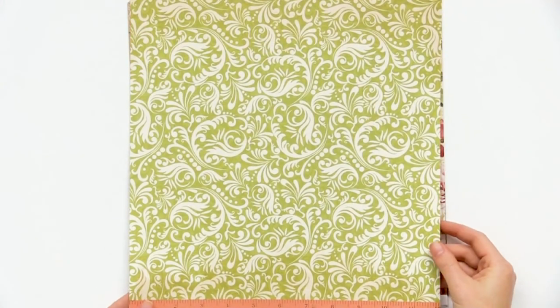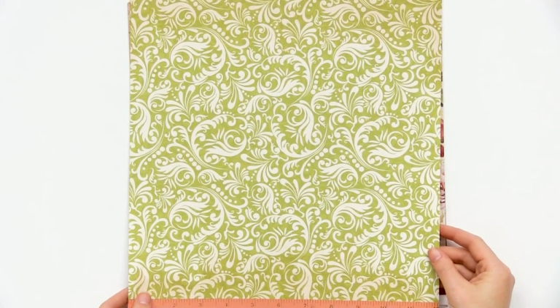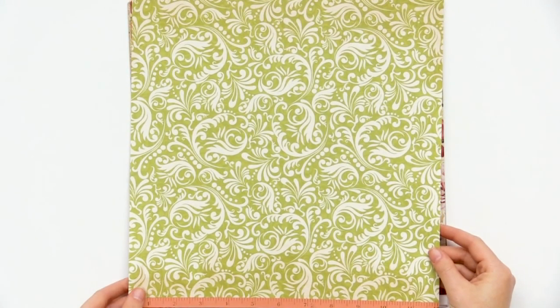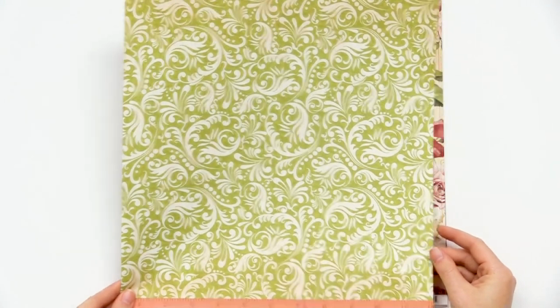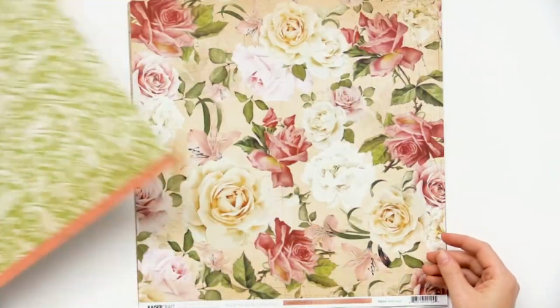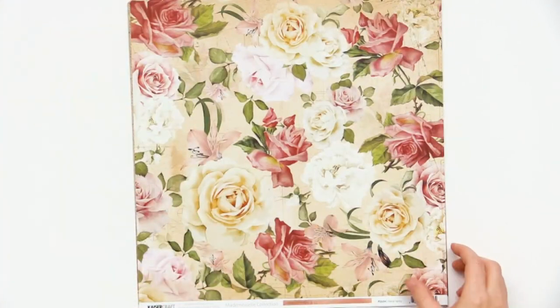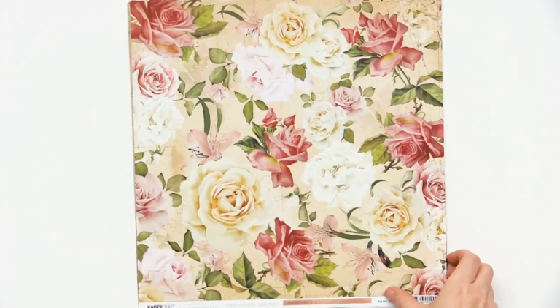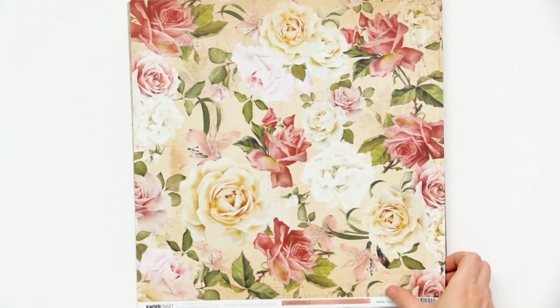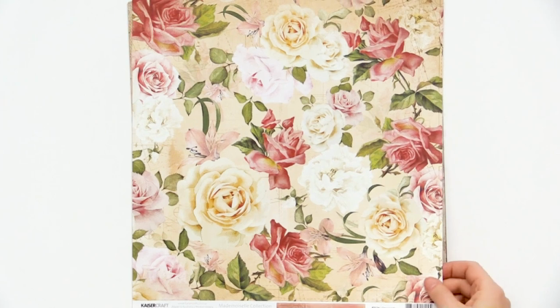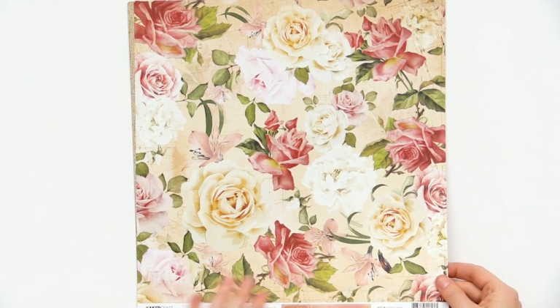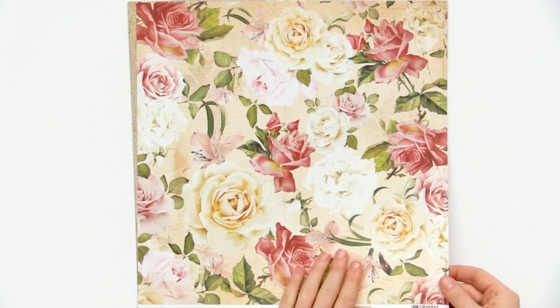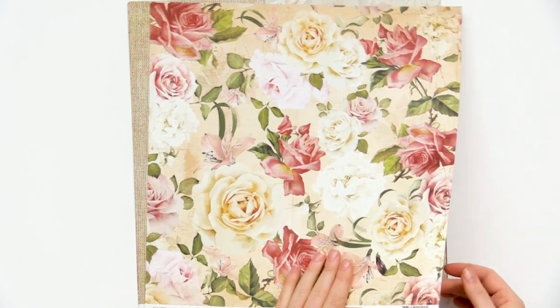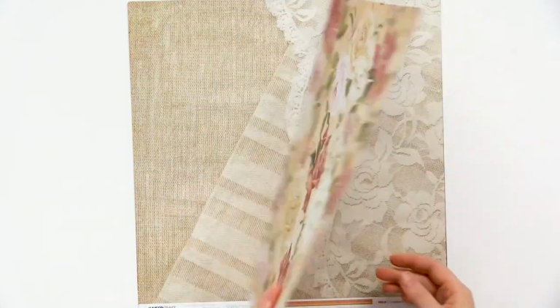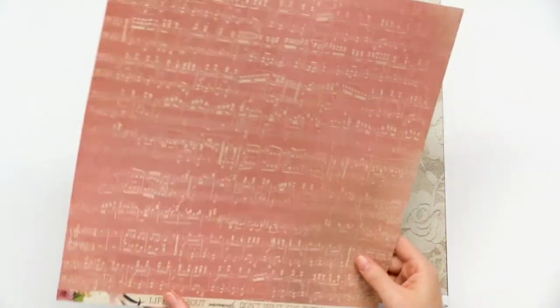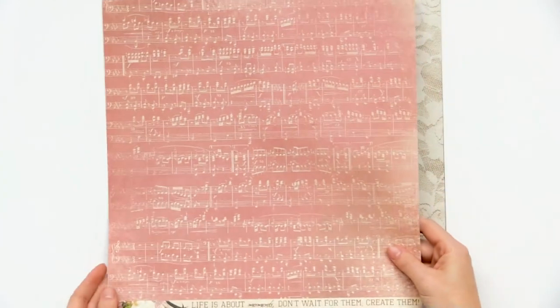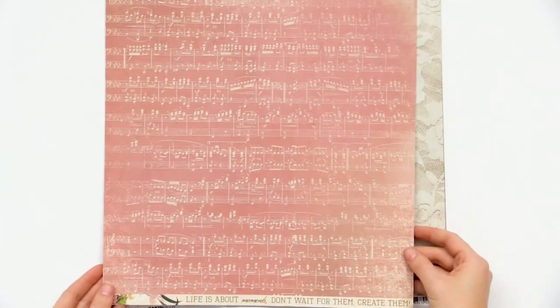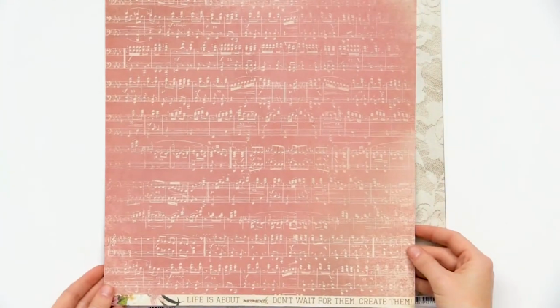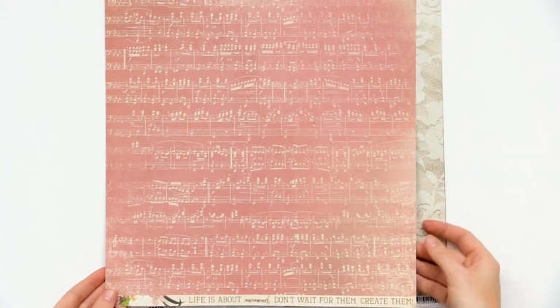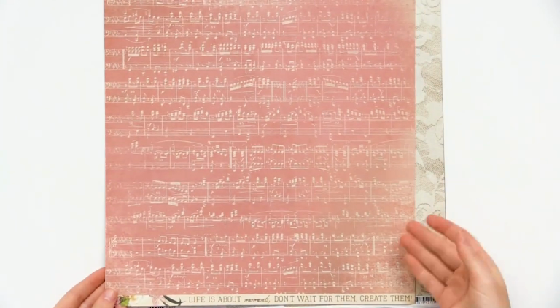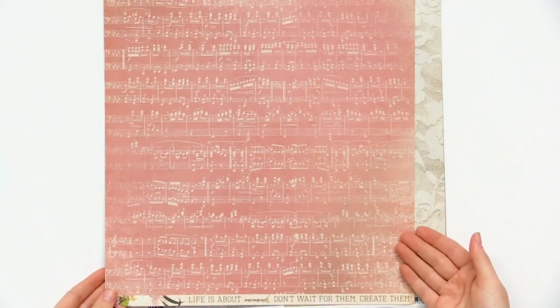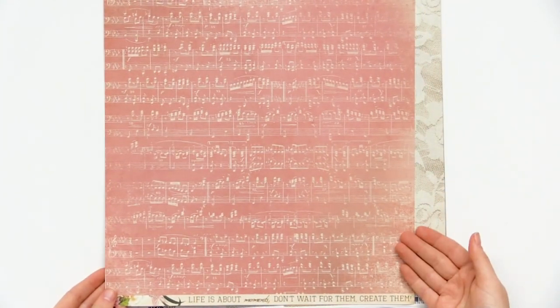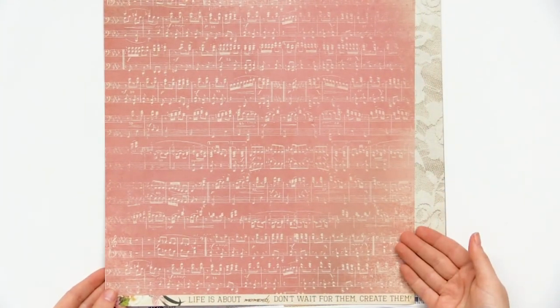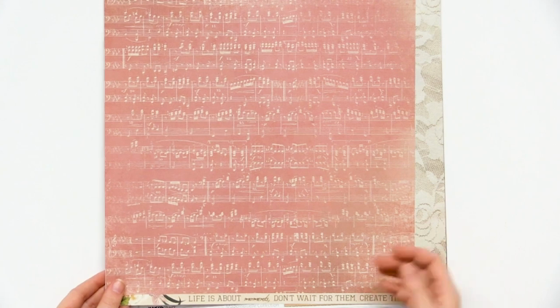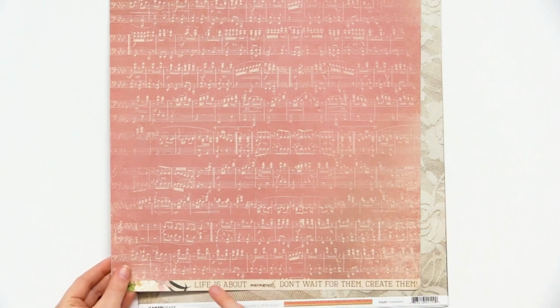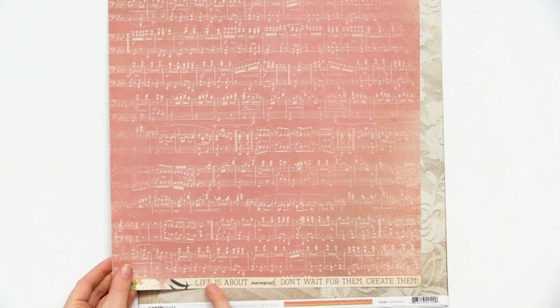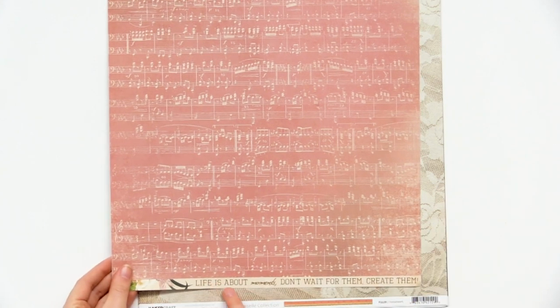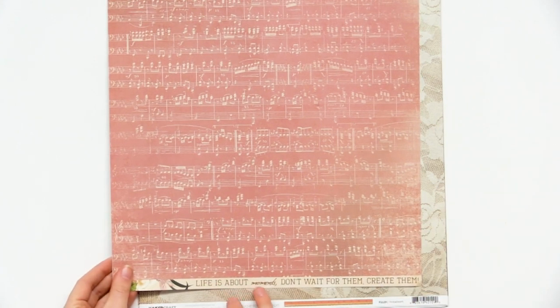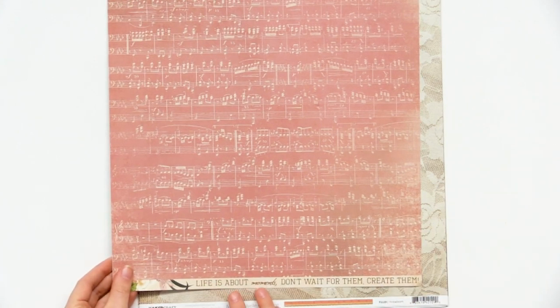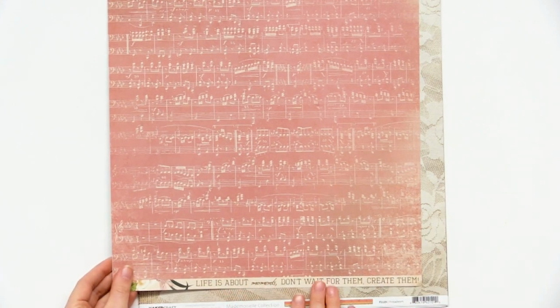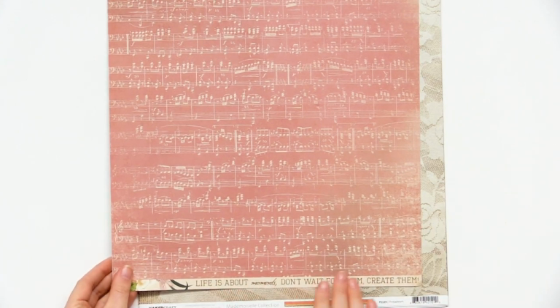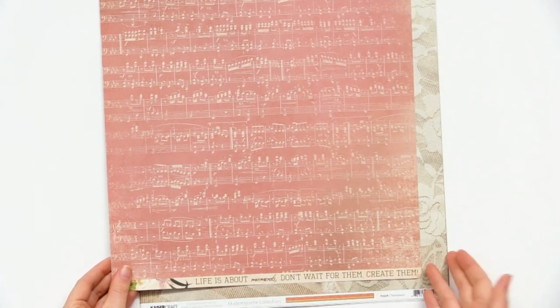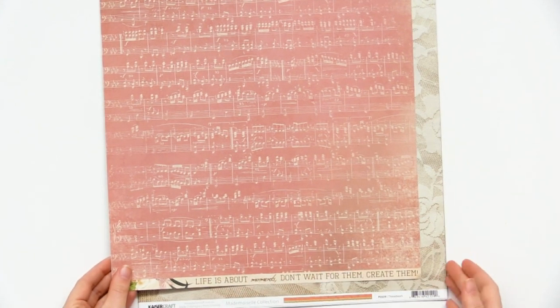We have this beautiful motif on the back. Lots of florals in this collection, feminine accents, sheet music. I love this. Life is about moments. Don't wait for them. Create them.